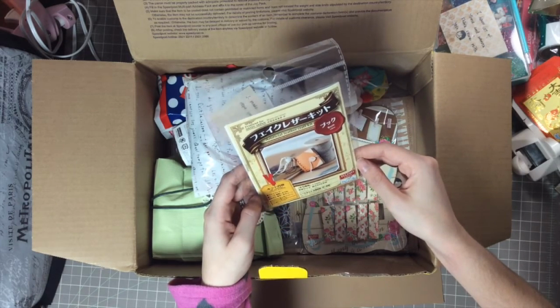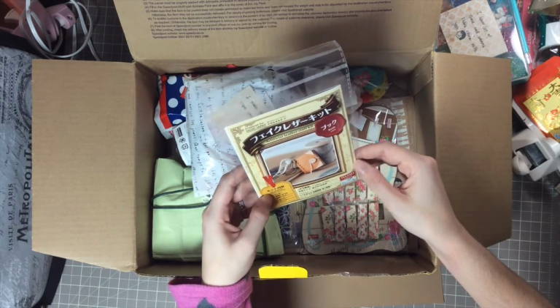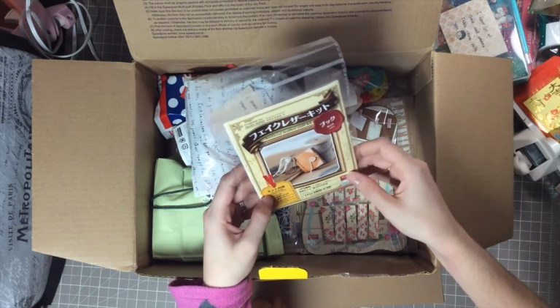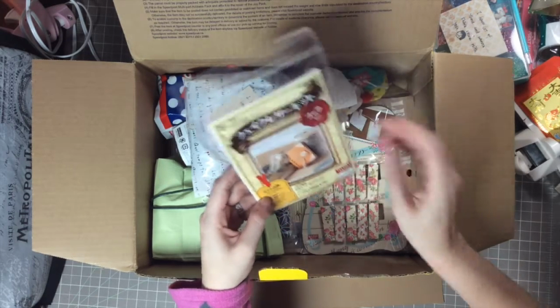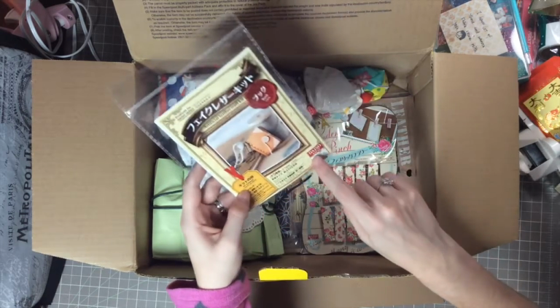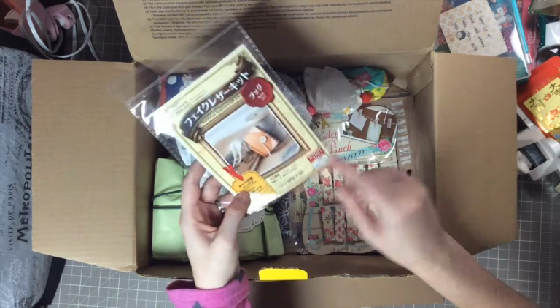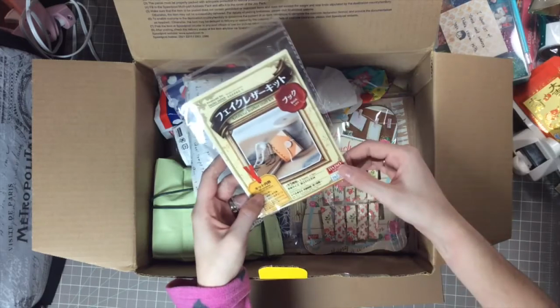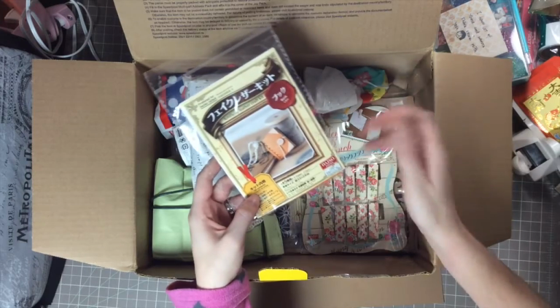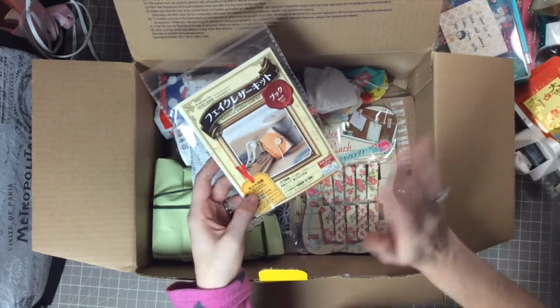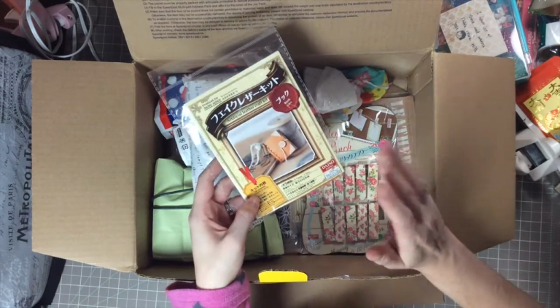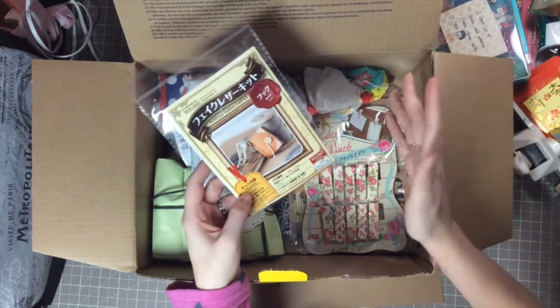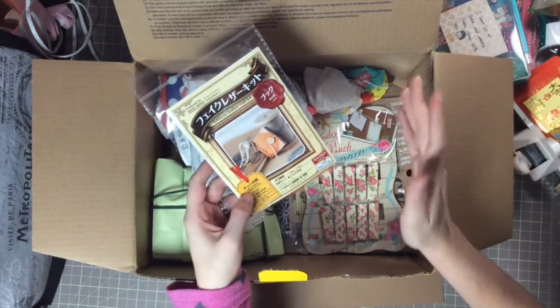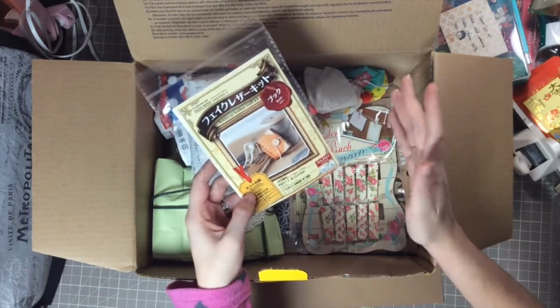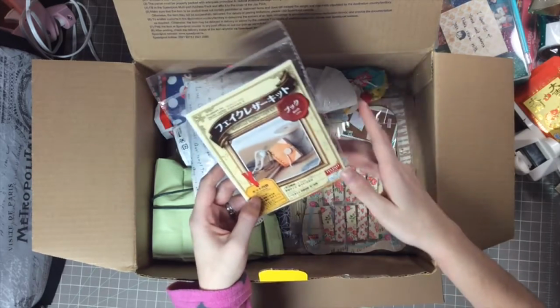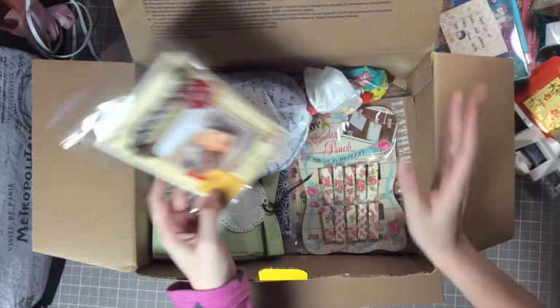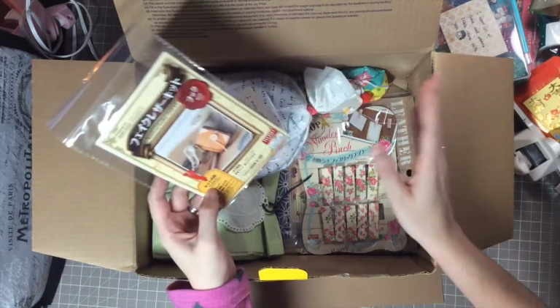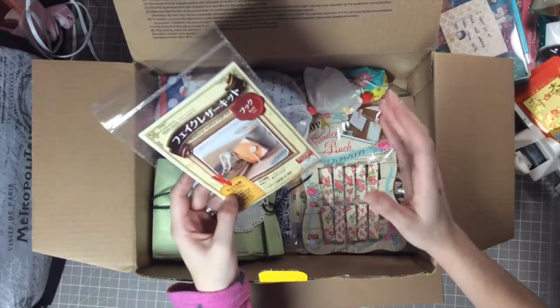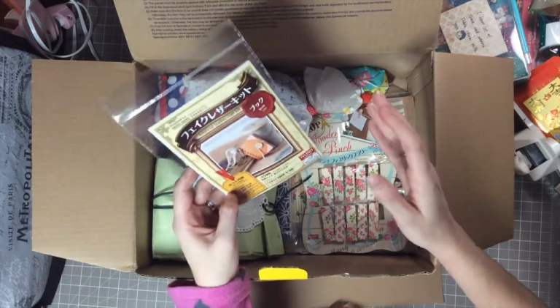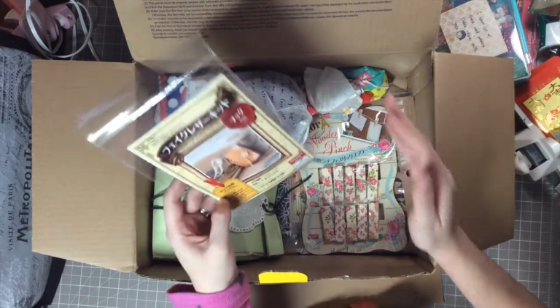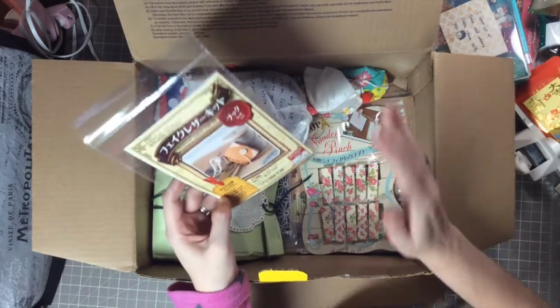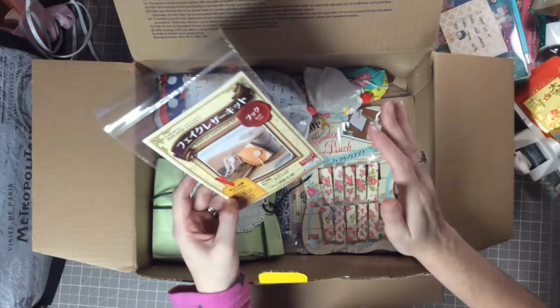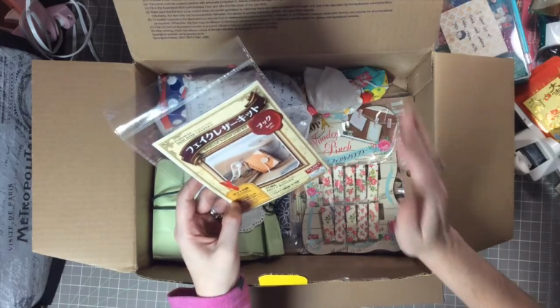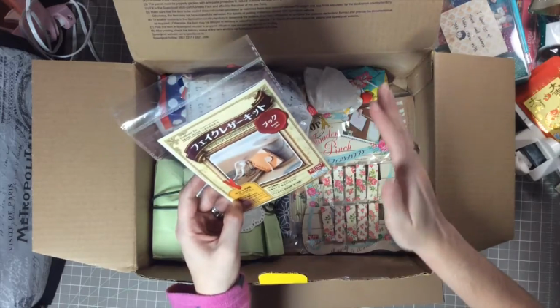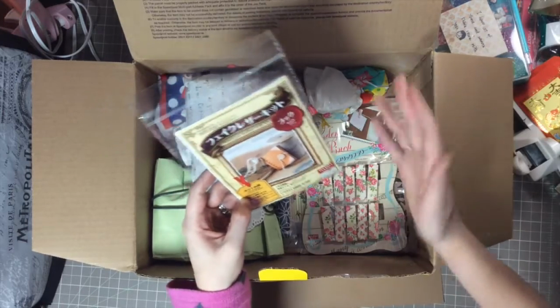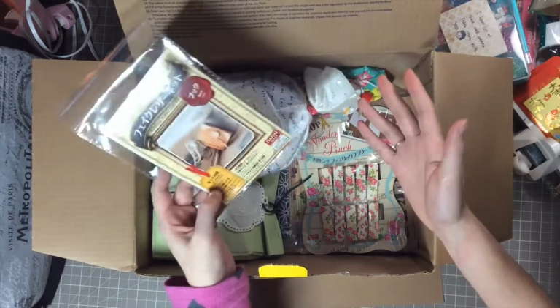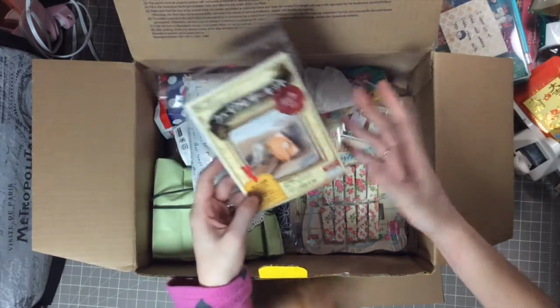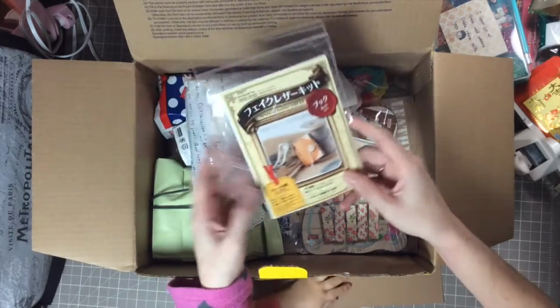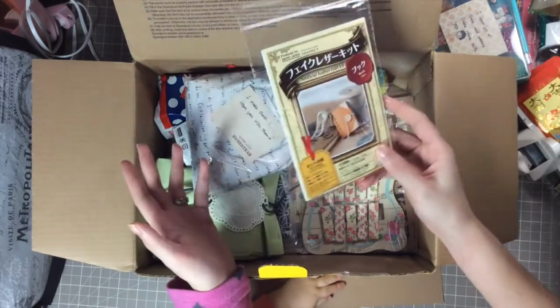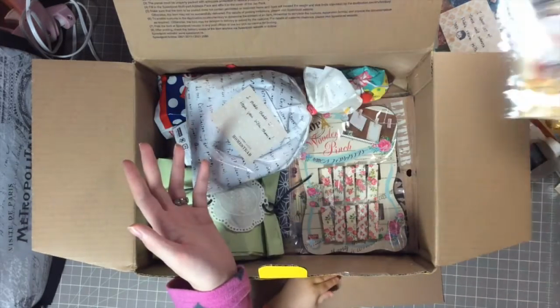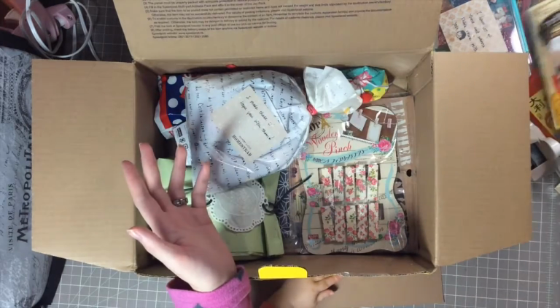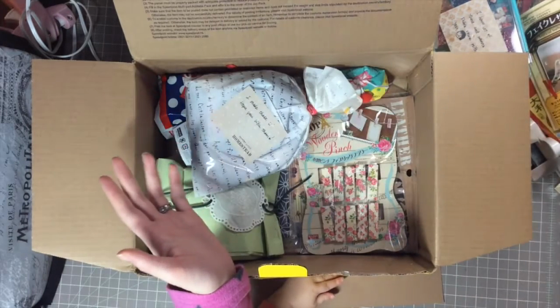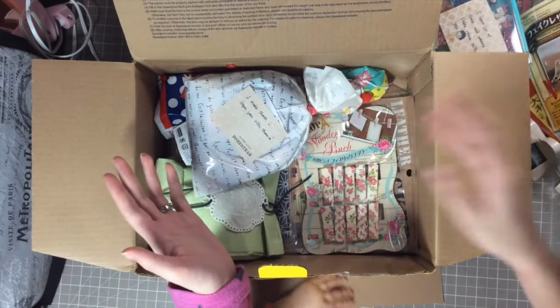She gets this from Daiso — Florida does not have a Daiso yet. Come on, we need to vote to get a Daiso here, because look at this stuff — it's so neat, I love it.